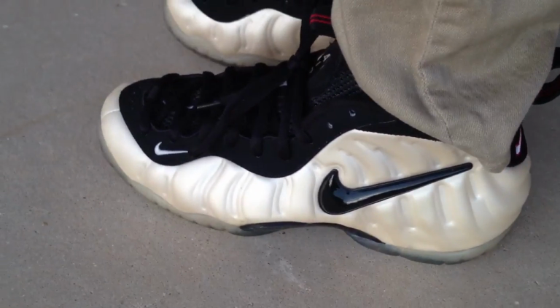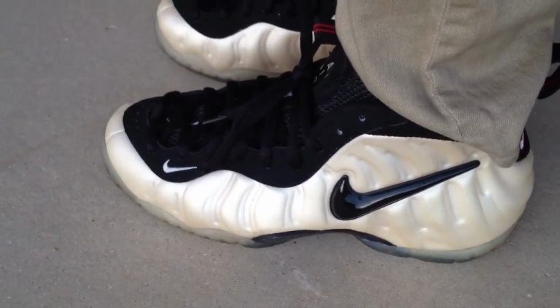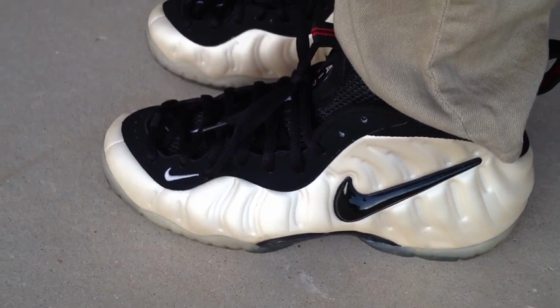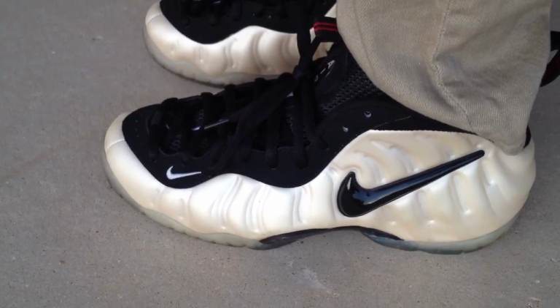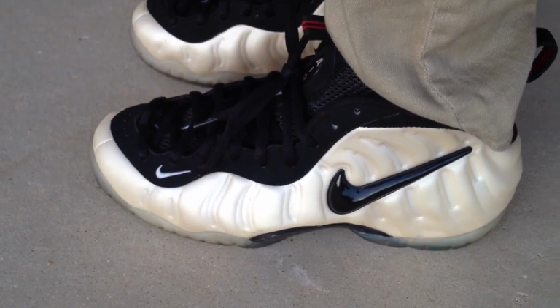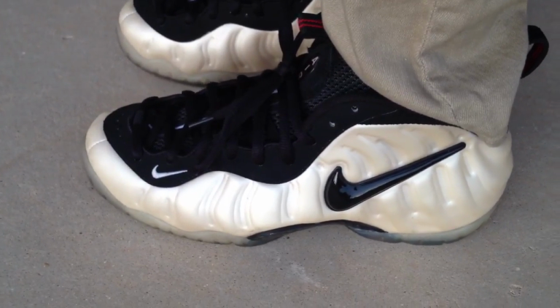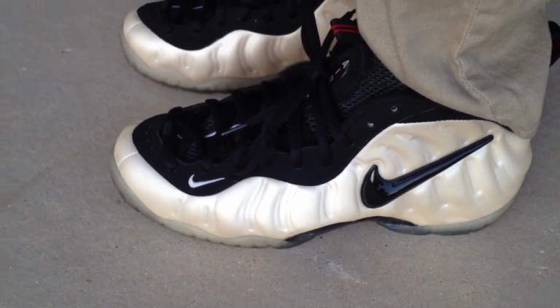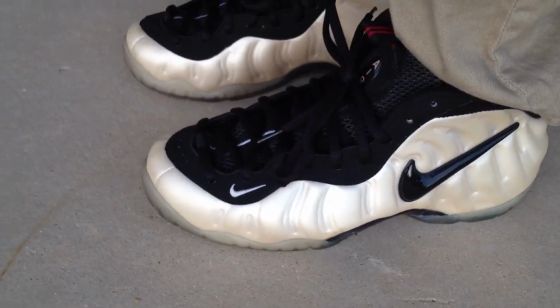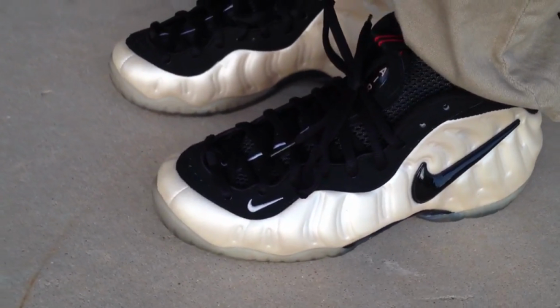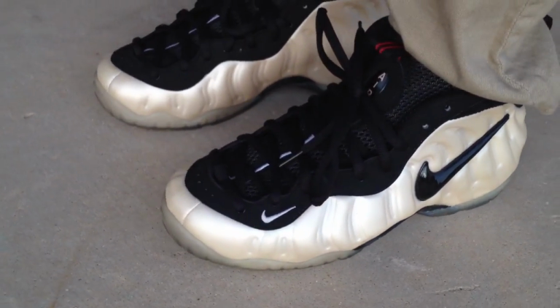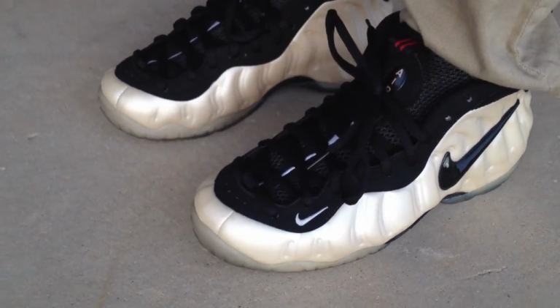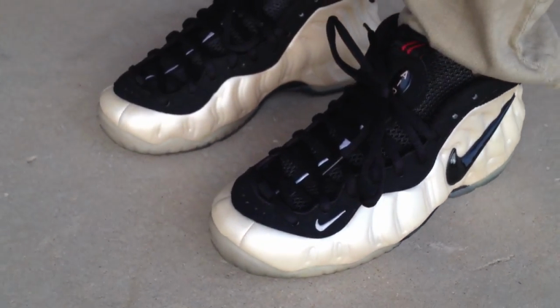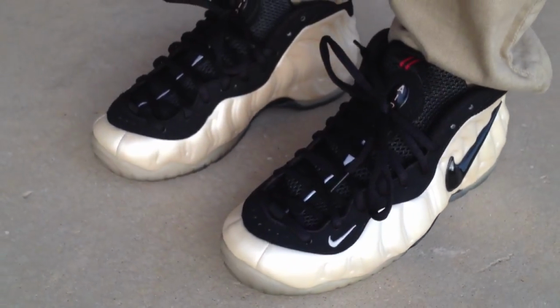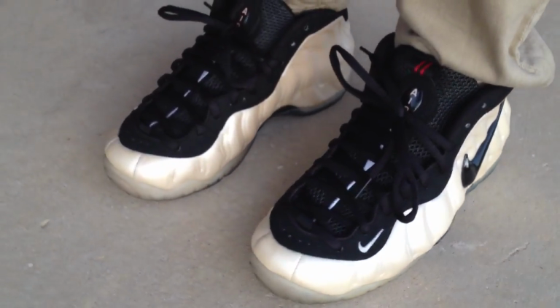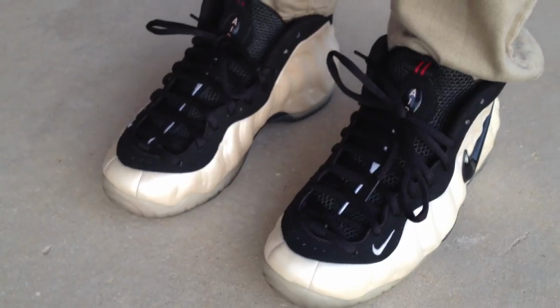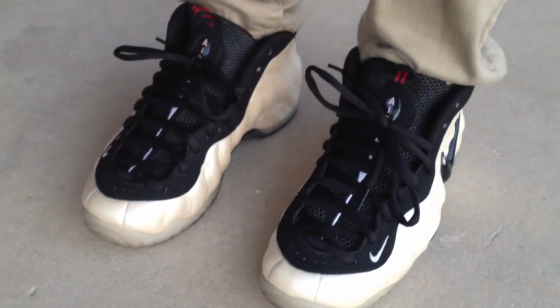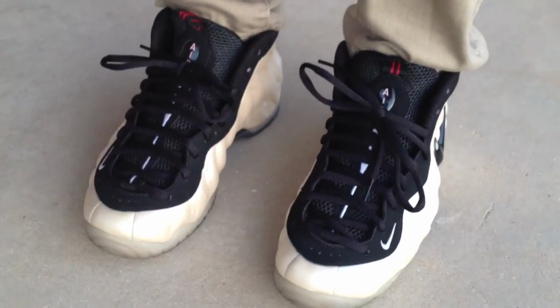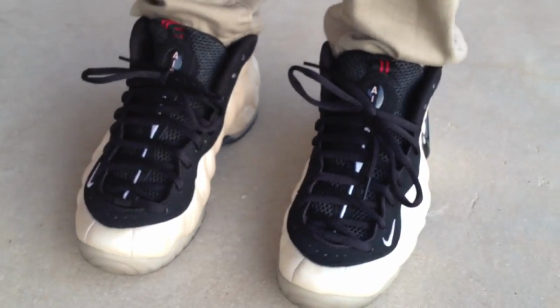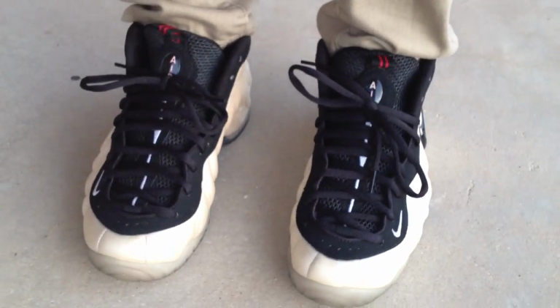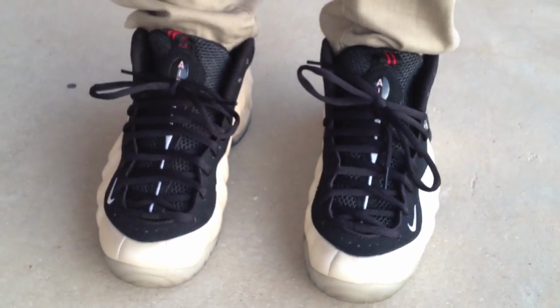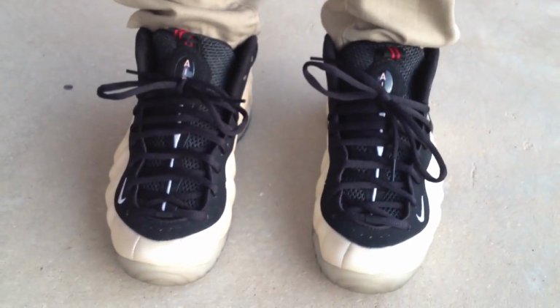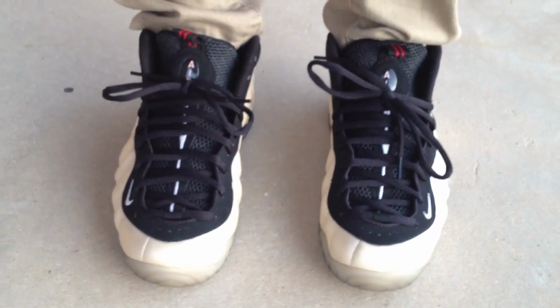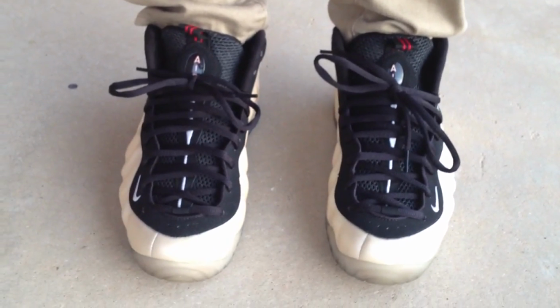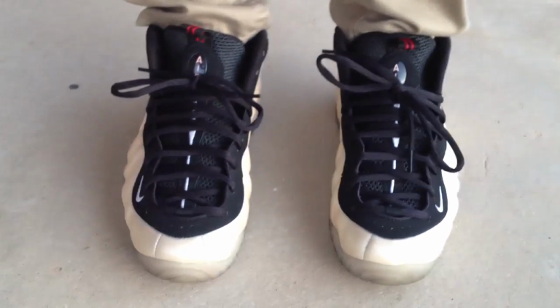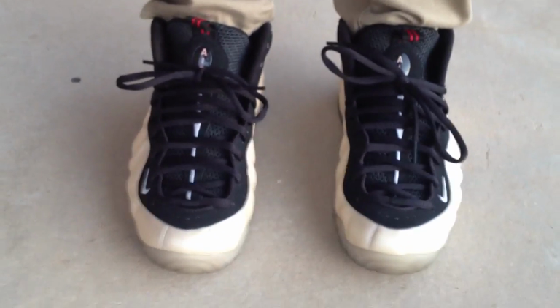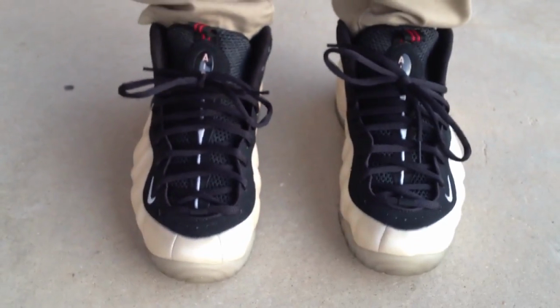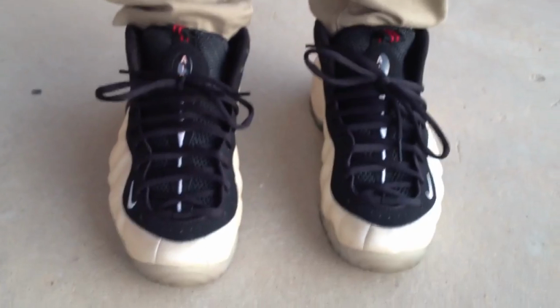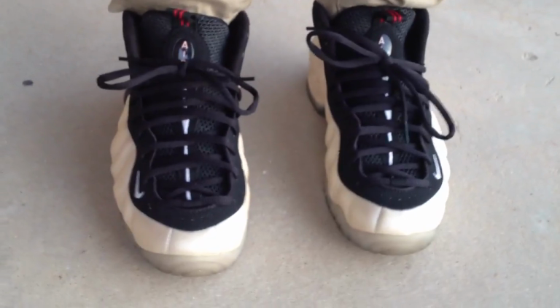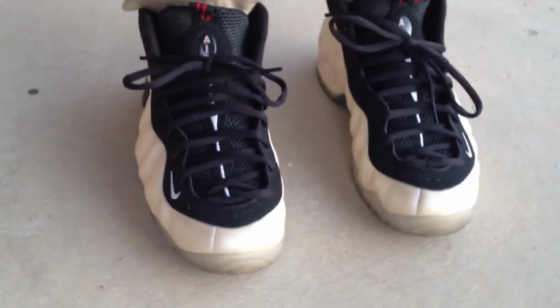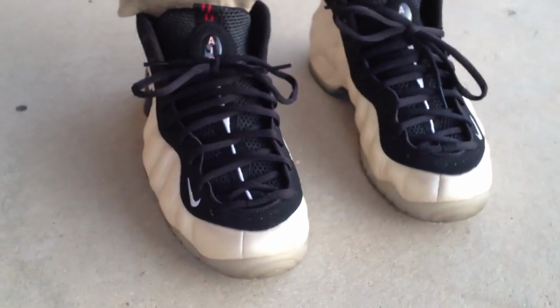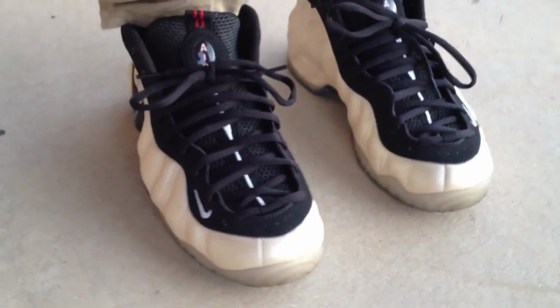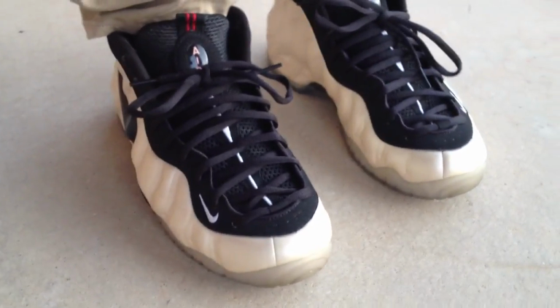I actually had a friend who's getting stationed out of the country — he's going to Germany — so he let me kind of raid his closet before he leaves the States, and sell some of his stuff on Craigslist and eBay, and I scooped these up from him.